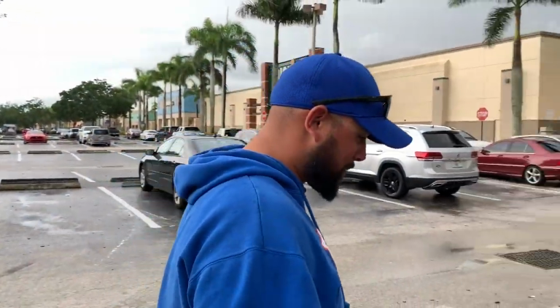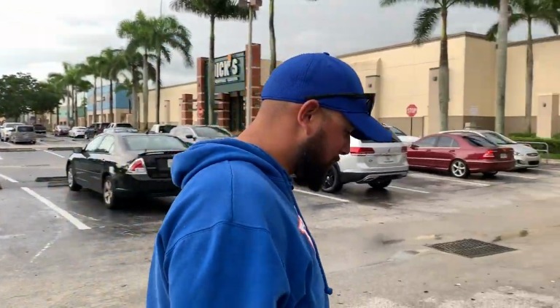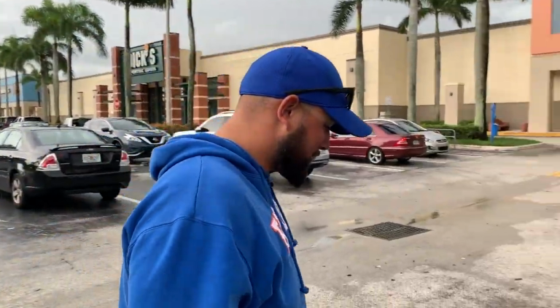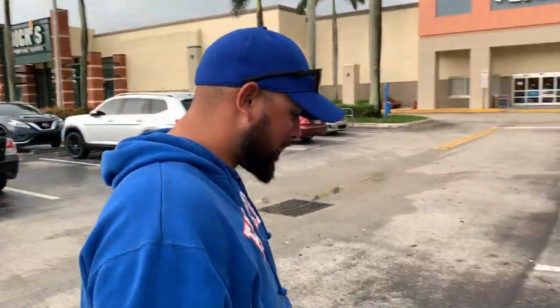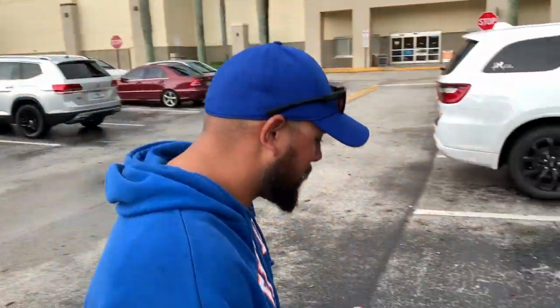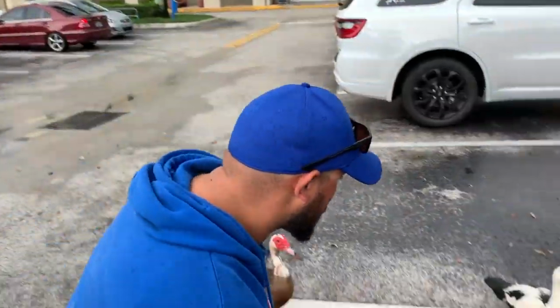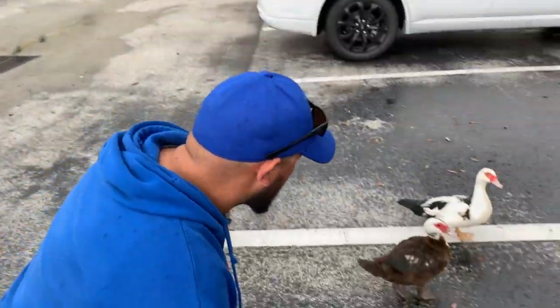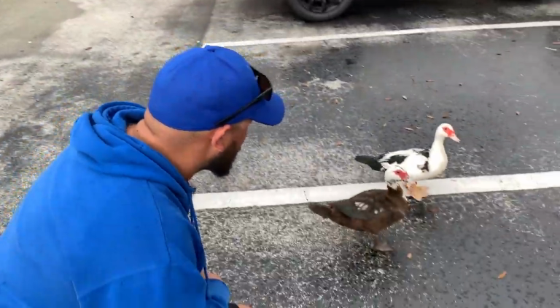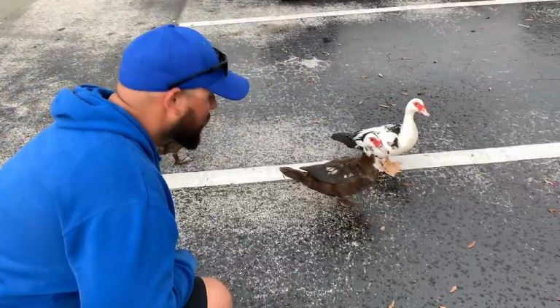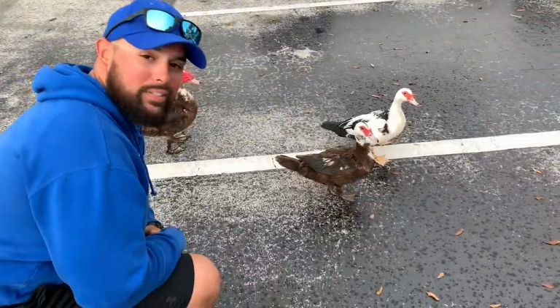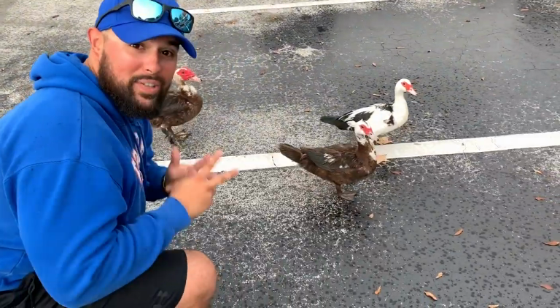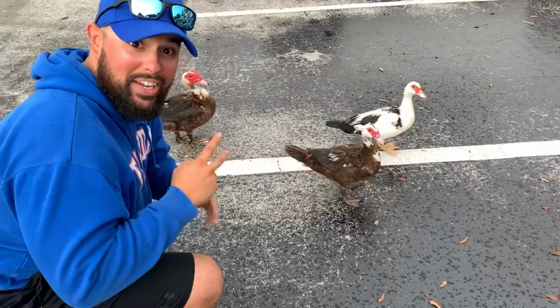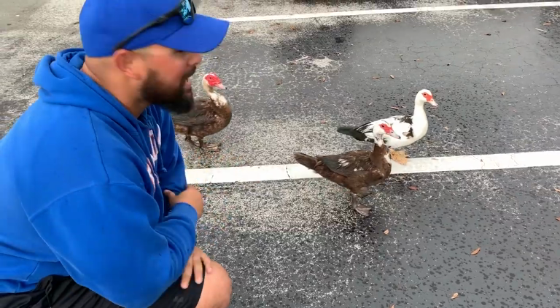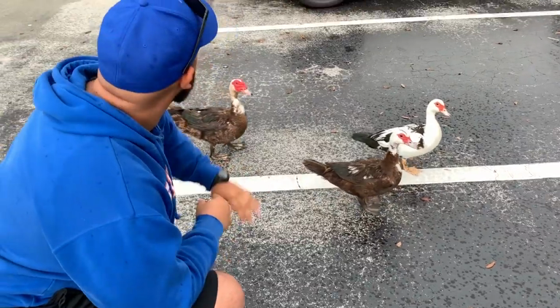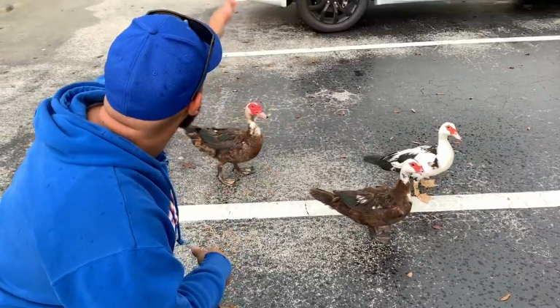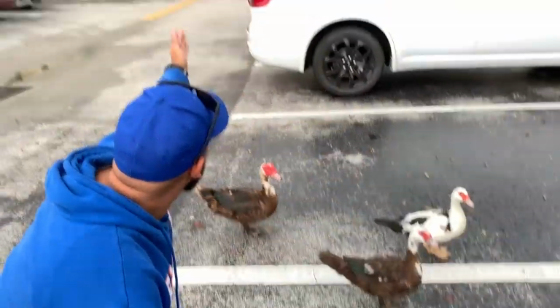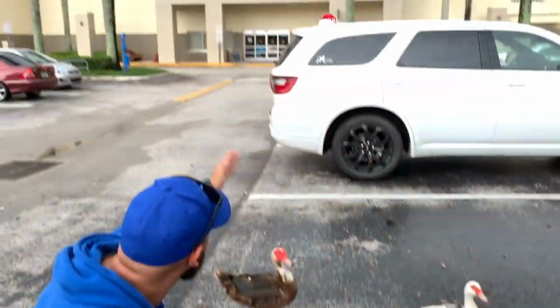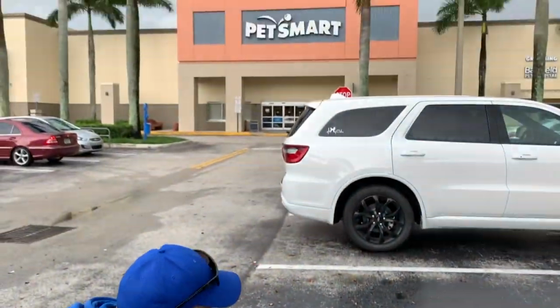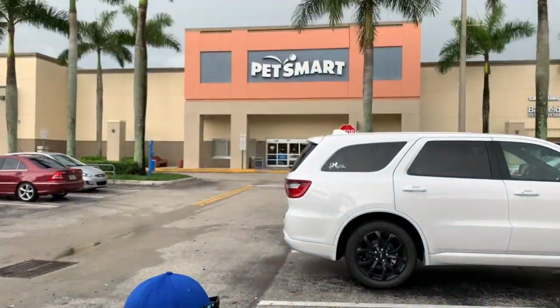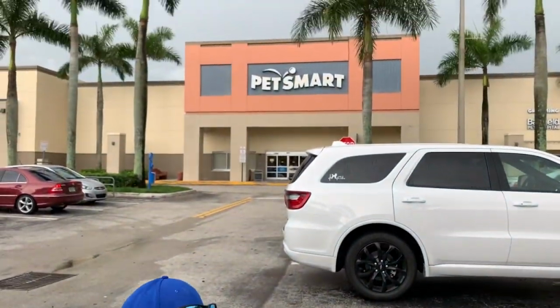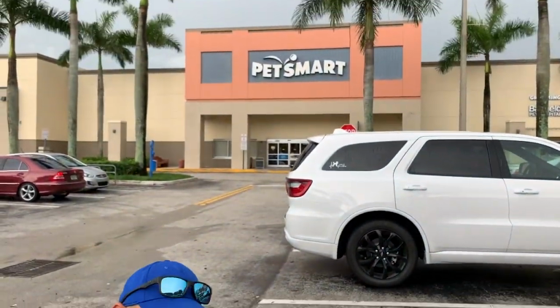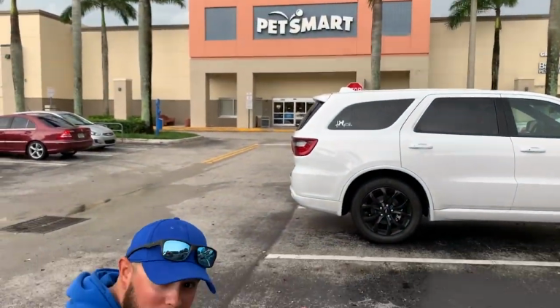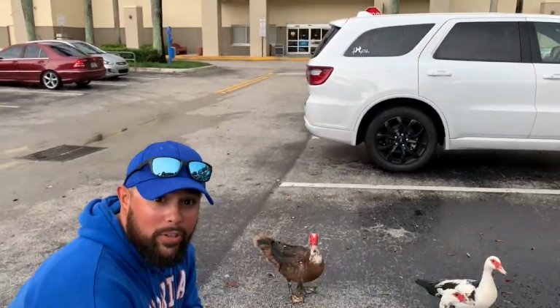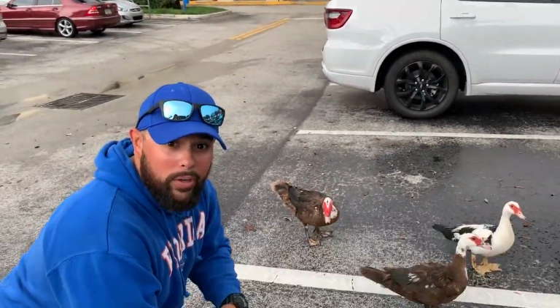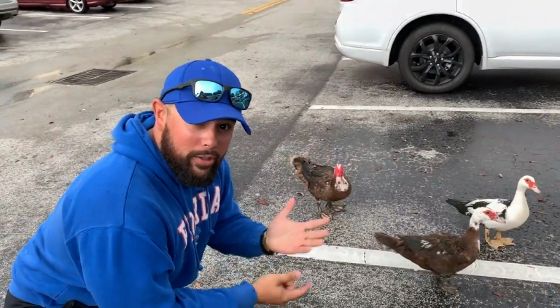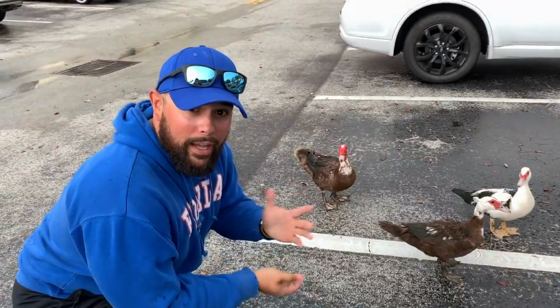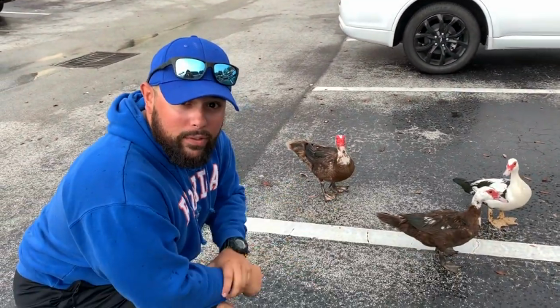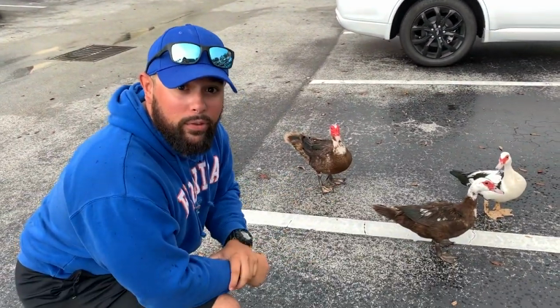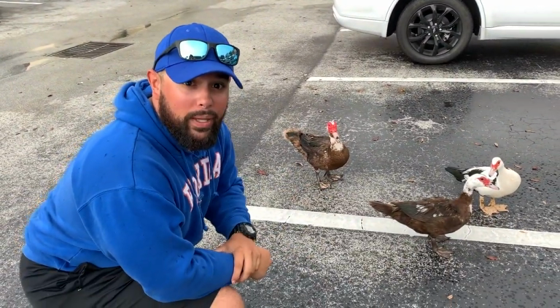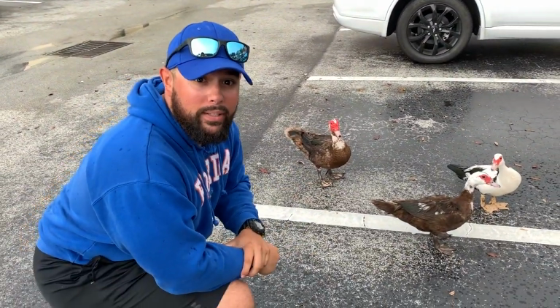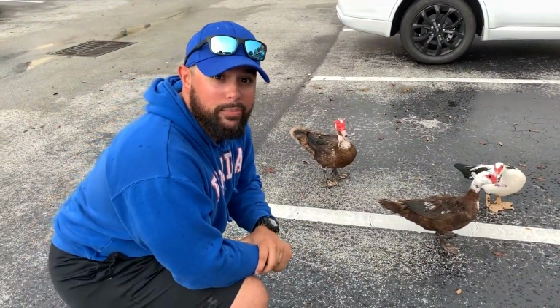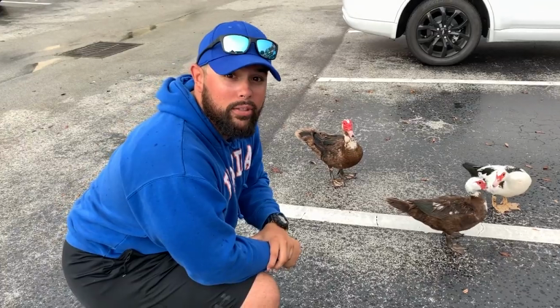We're all friends and family here, right? Well, Slayers, we're here at the PetSmart, where all the things are smart, where you can have stuff for your pets and it's smart.